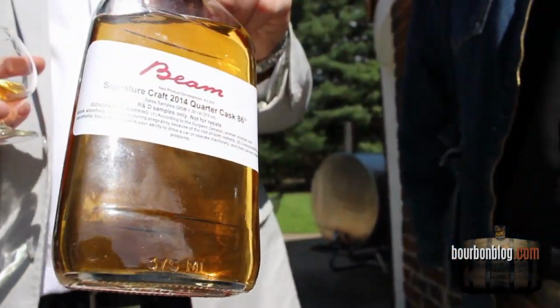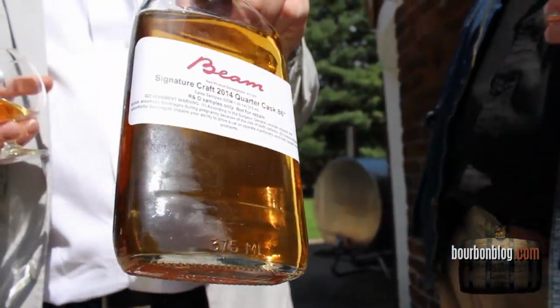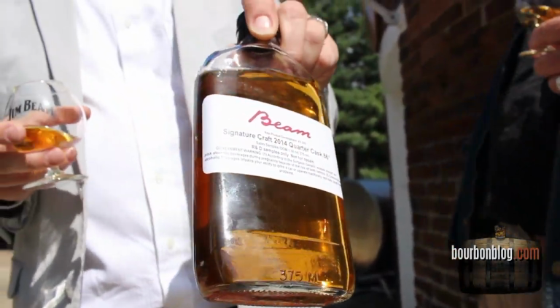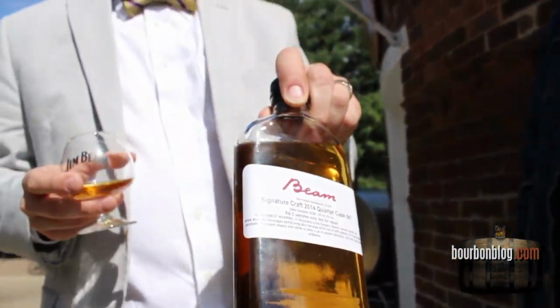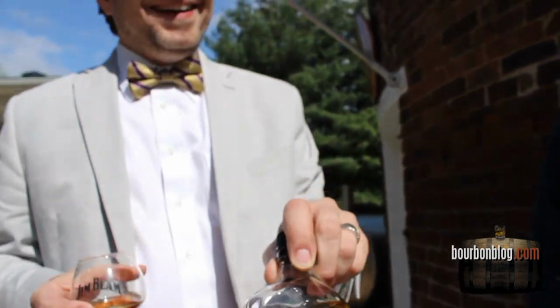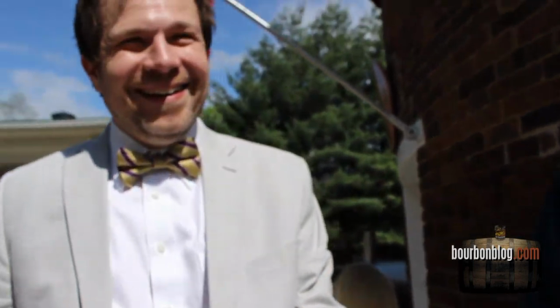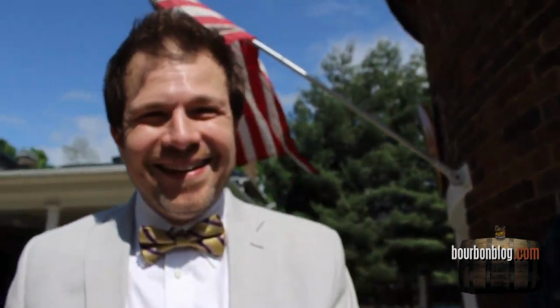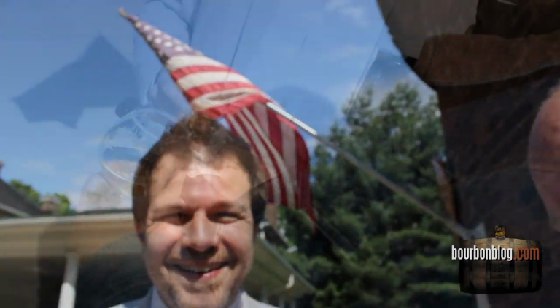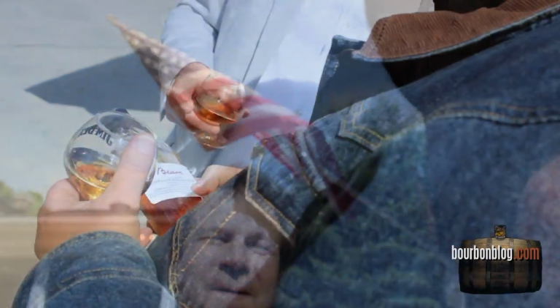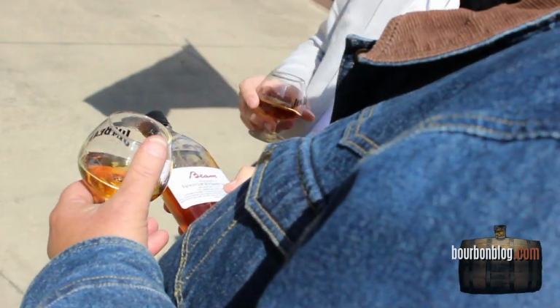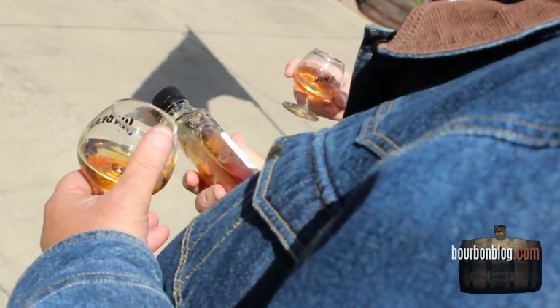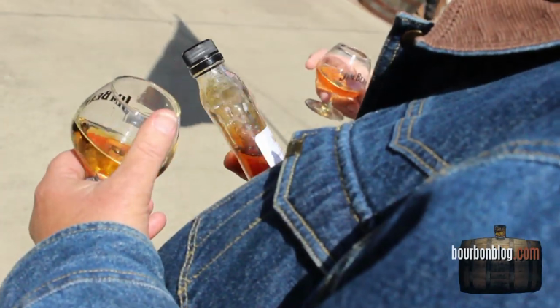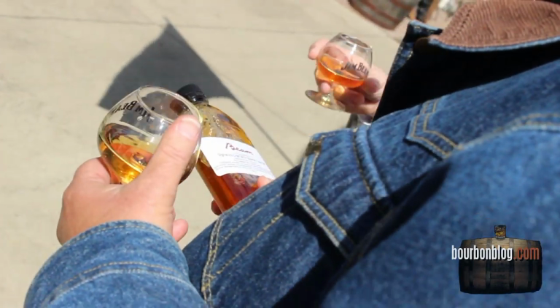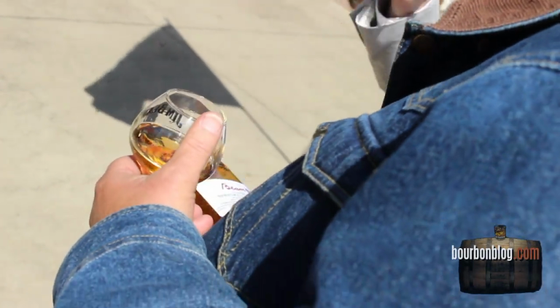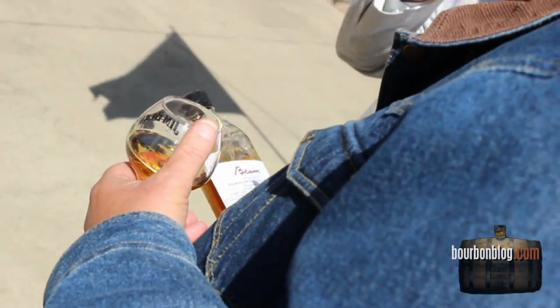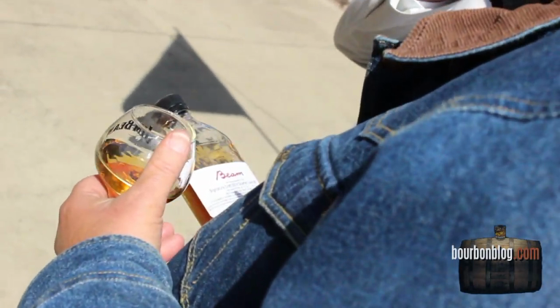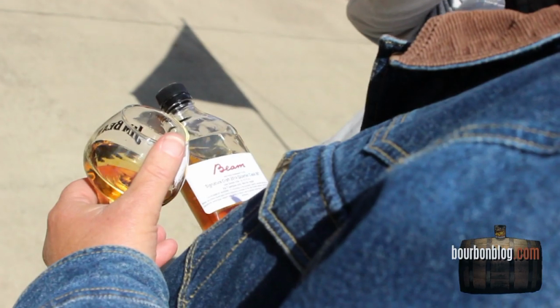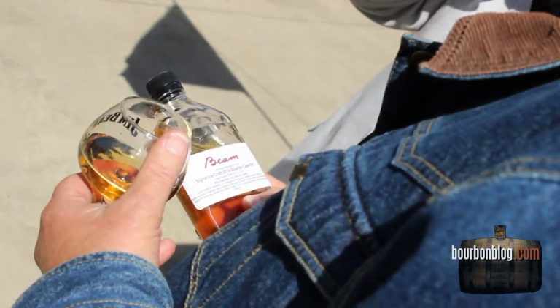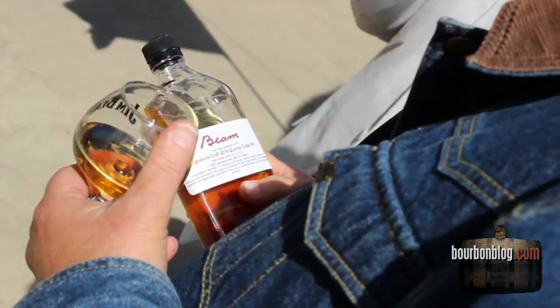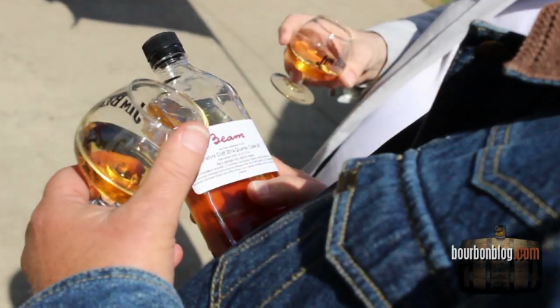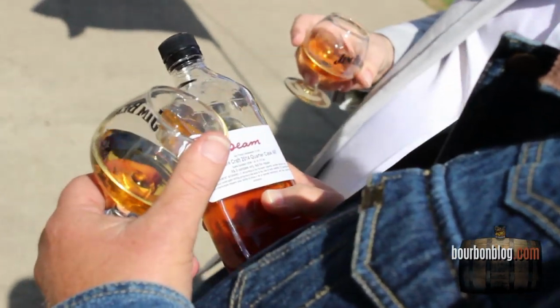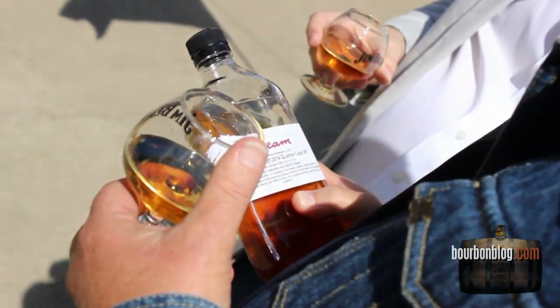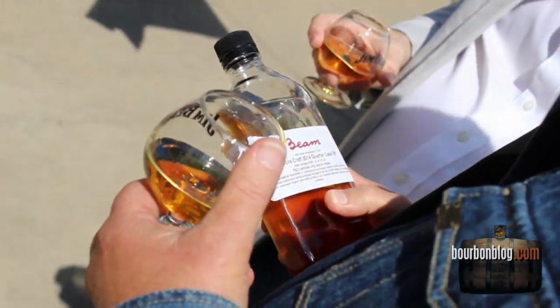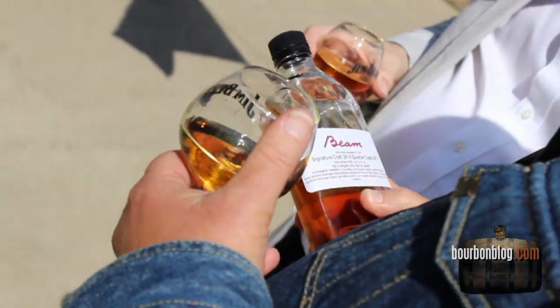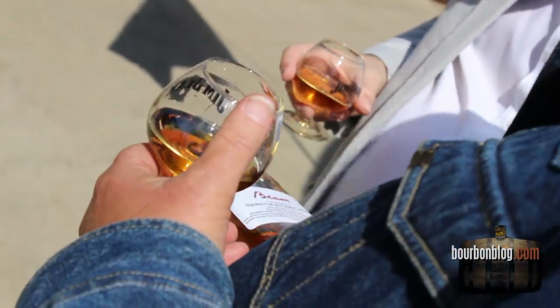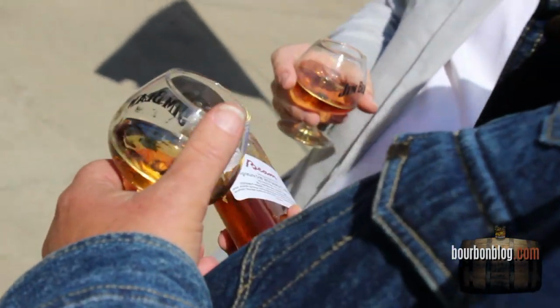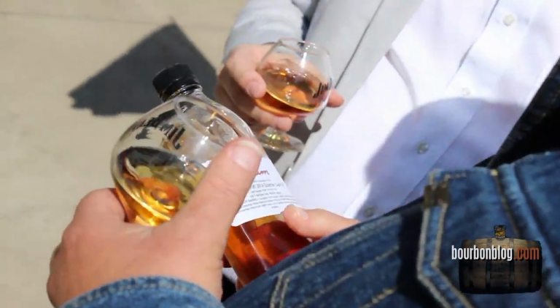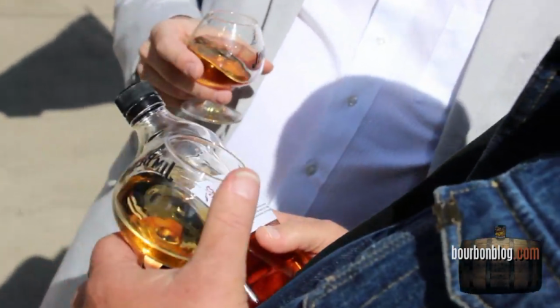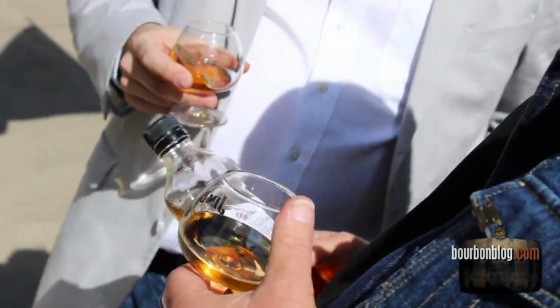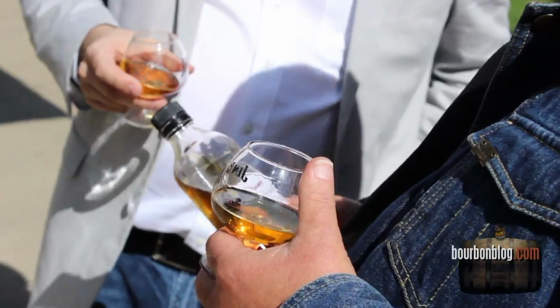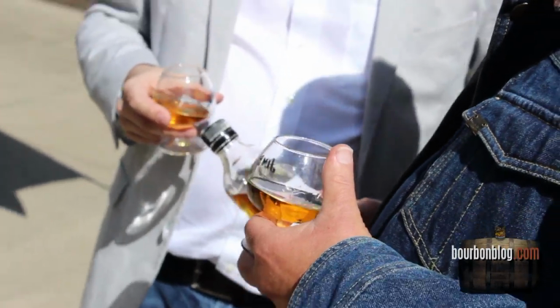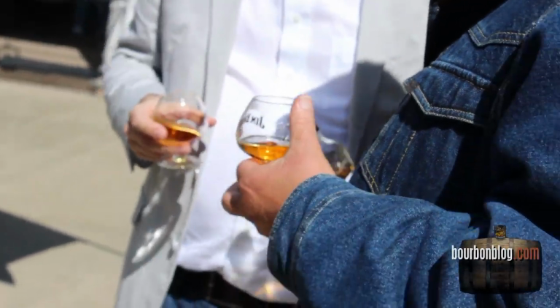We're gonna have a little bourbon right now. Signature Craft 2014 Quarter Cask, right there. And I was like, what is this? Because you guys have been doing Signature Craft — it's a whole new thing you're doing. This is something you're working on. Tell us about this.